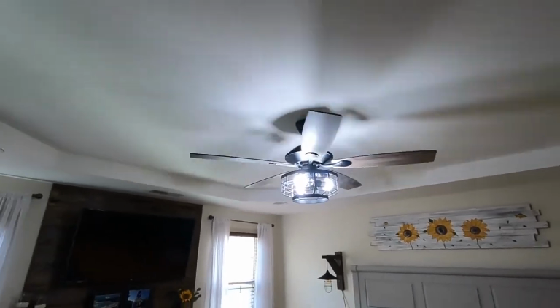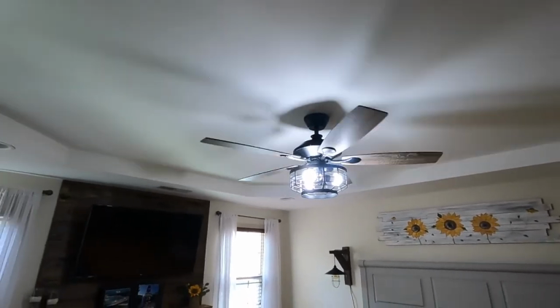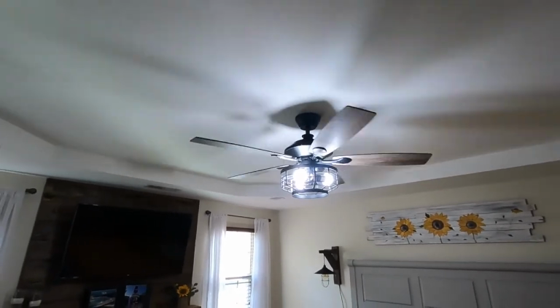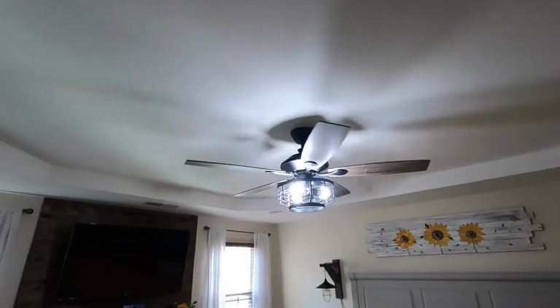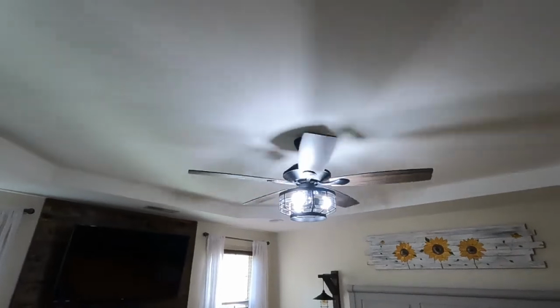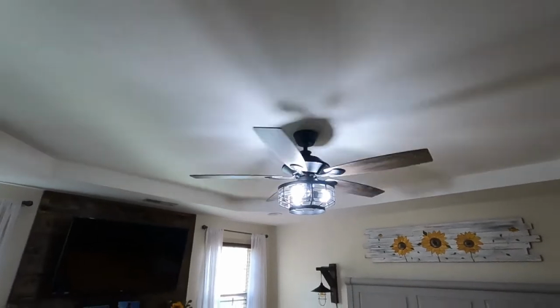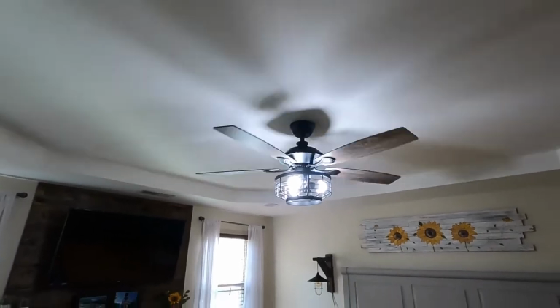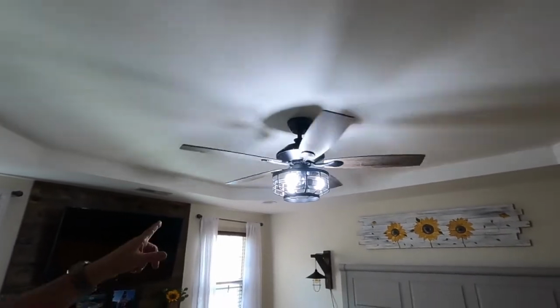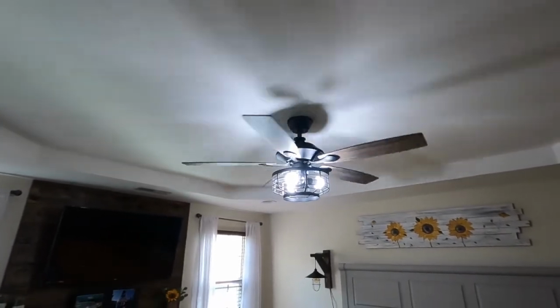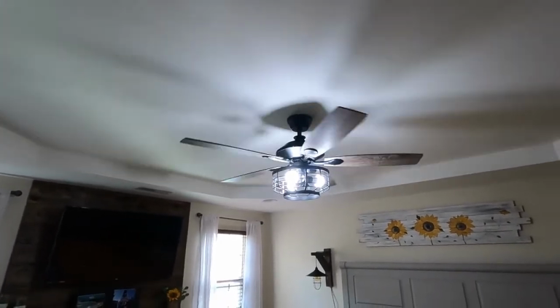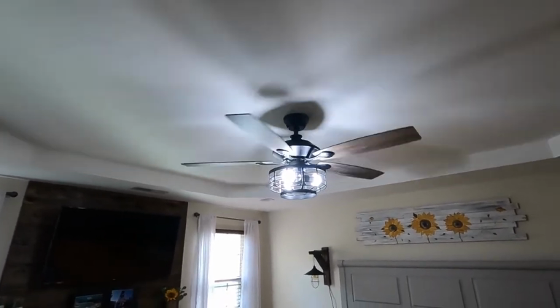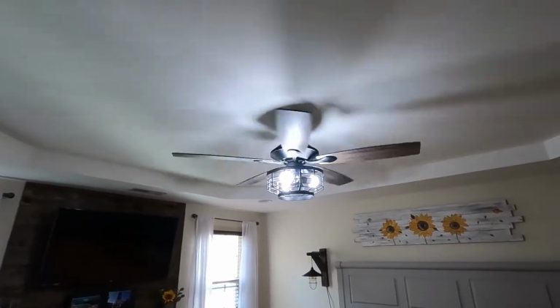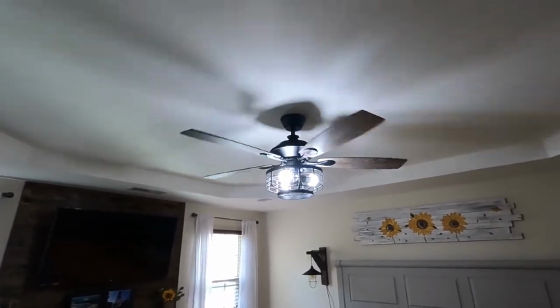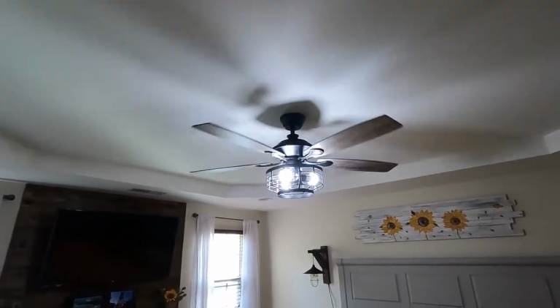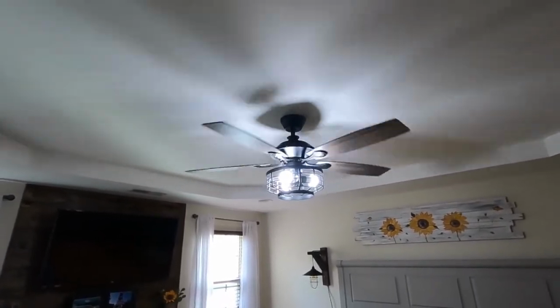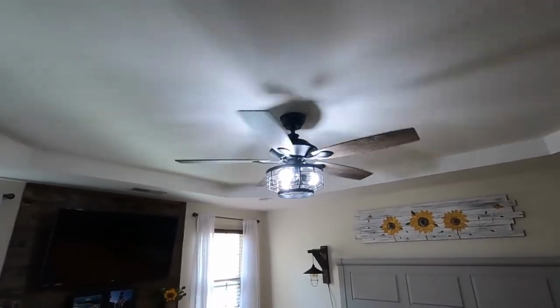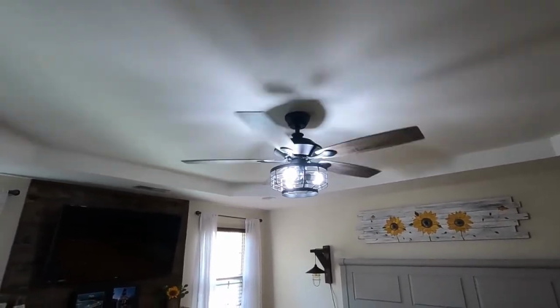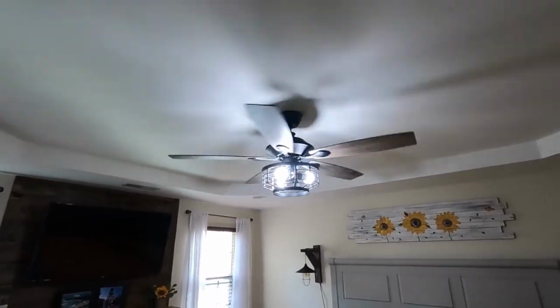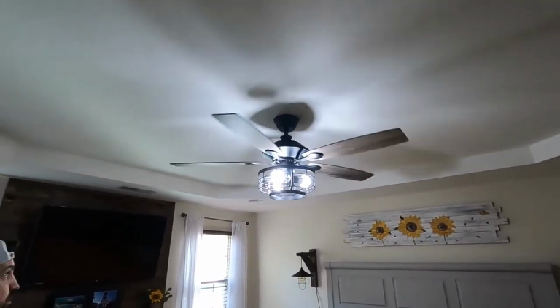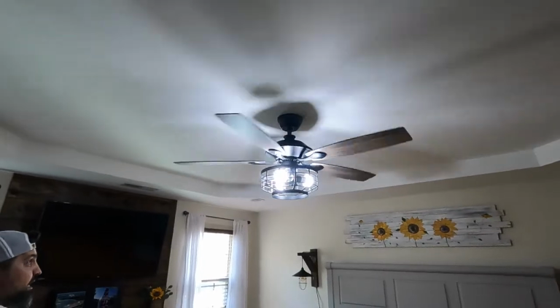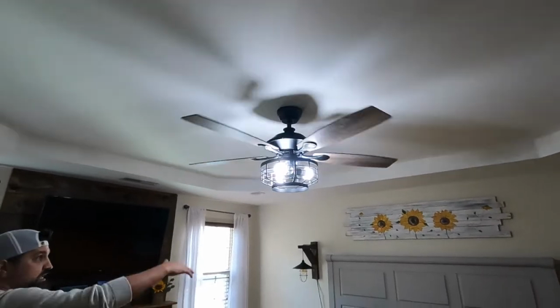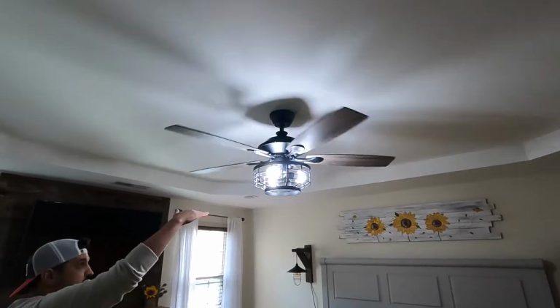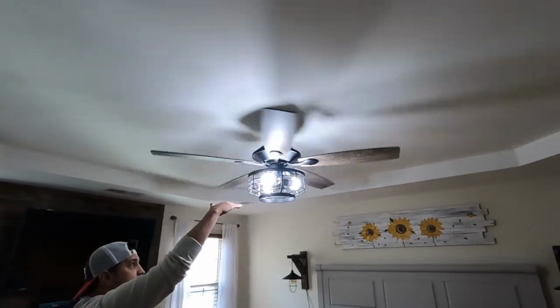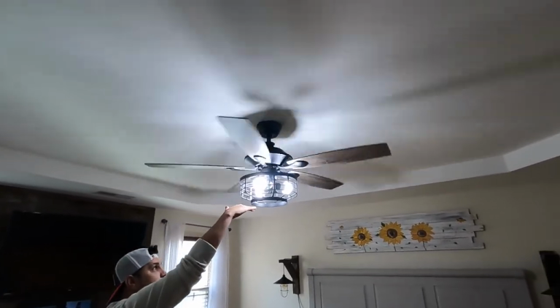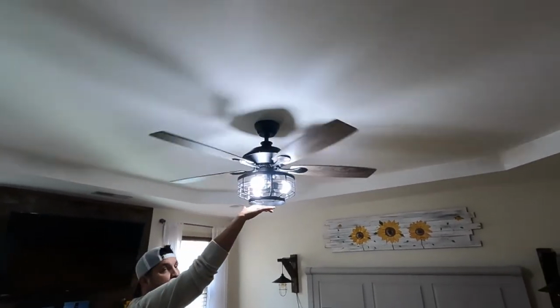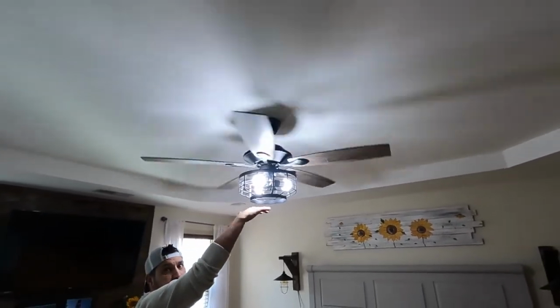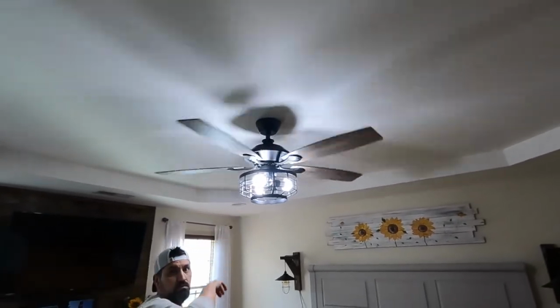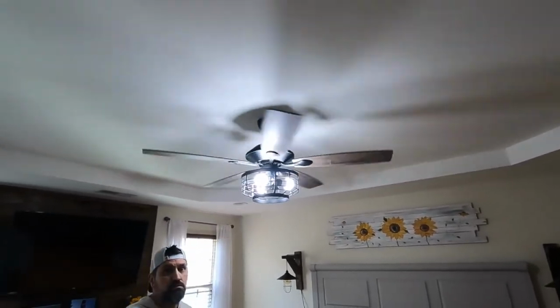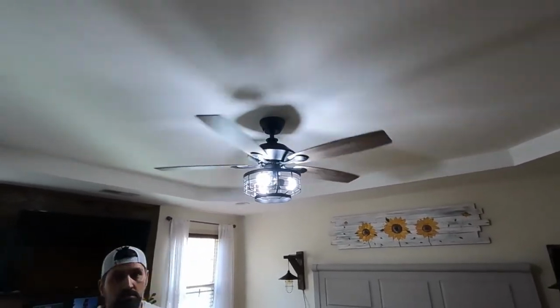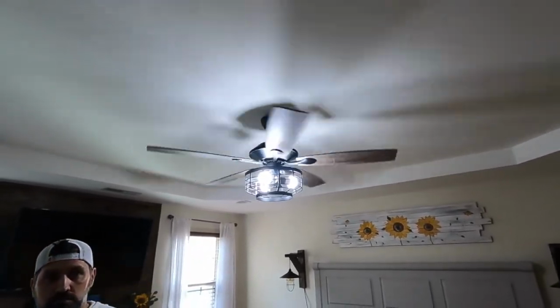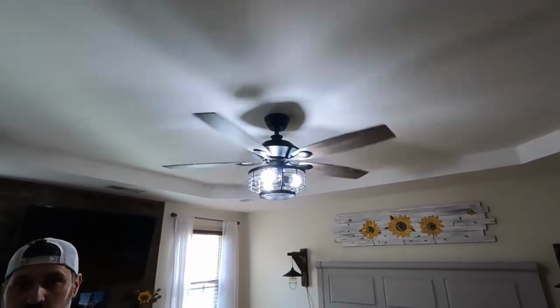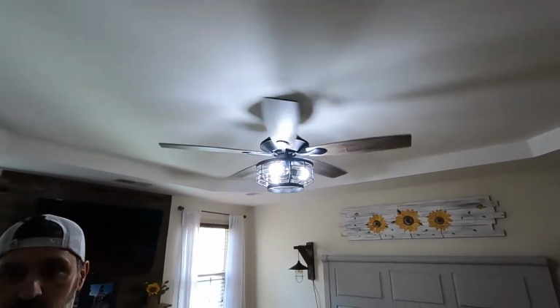I love it! I need Edison bulbs. It's not perfect, but it's the same as the other one was.